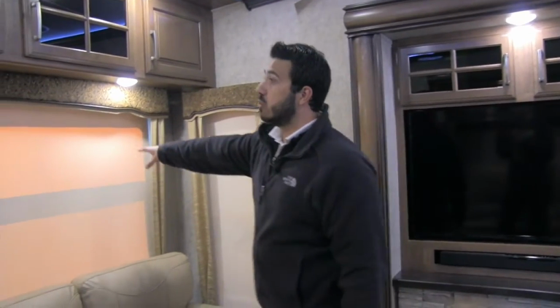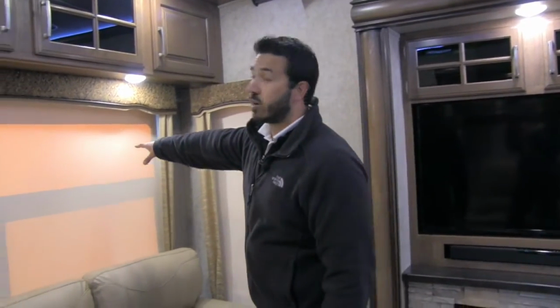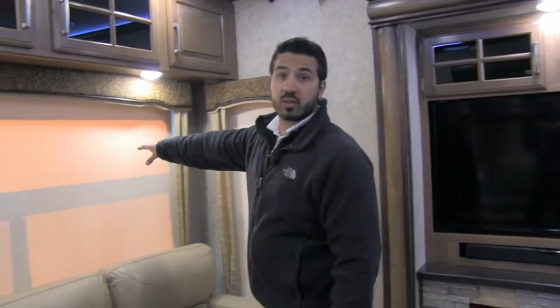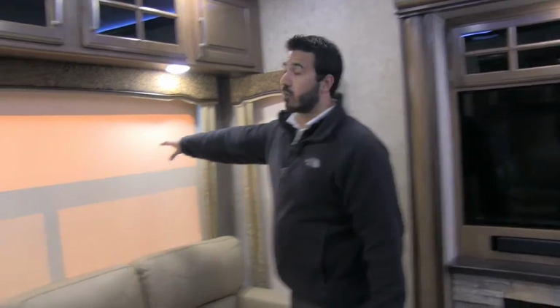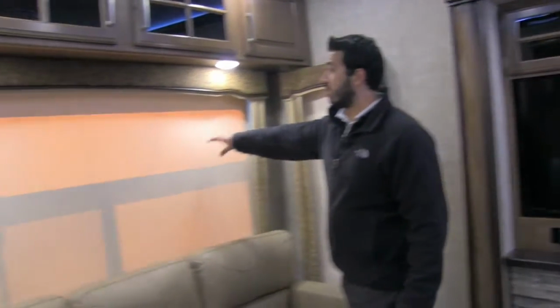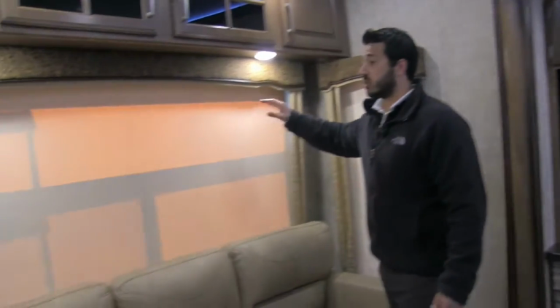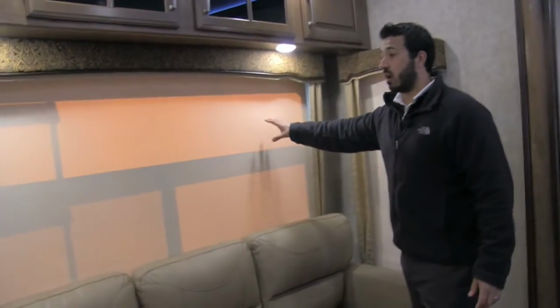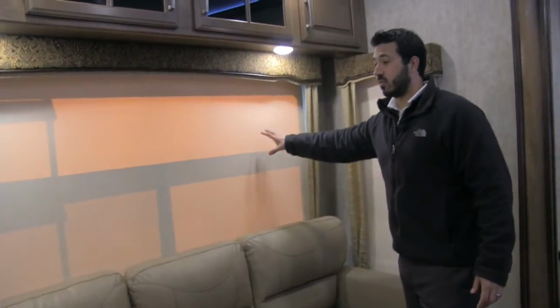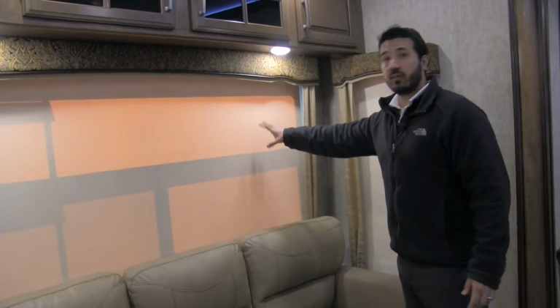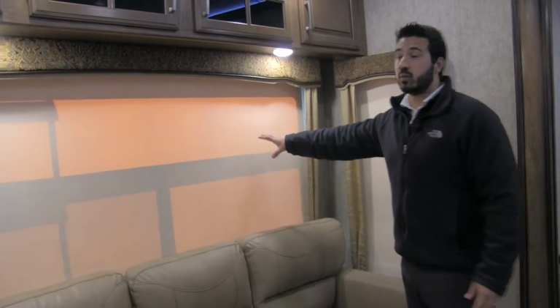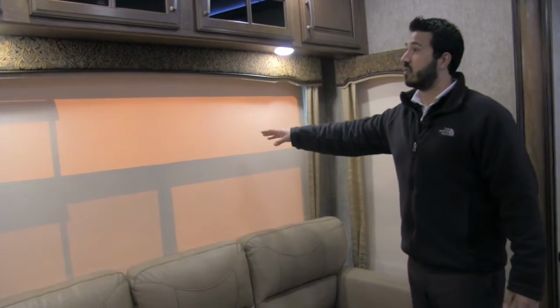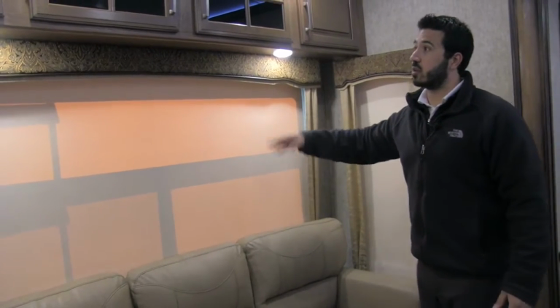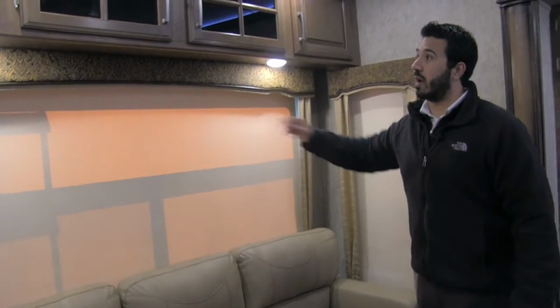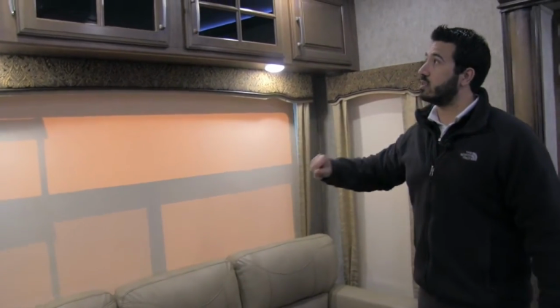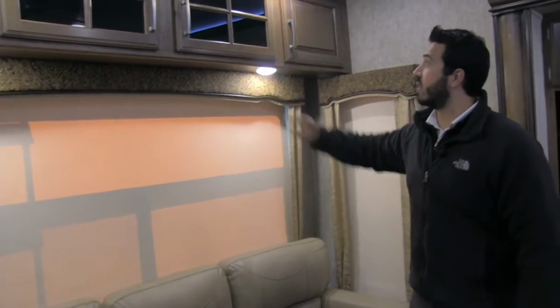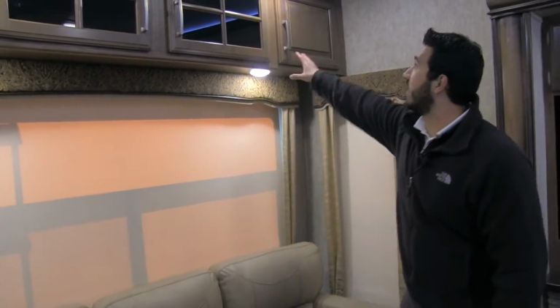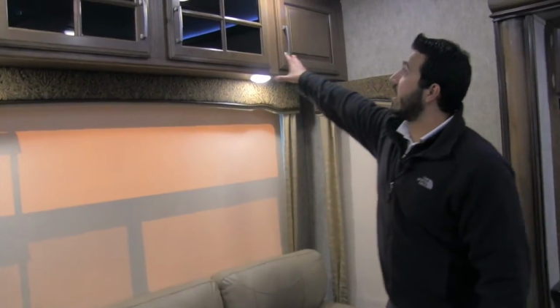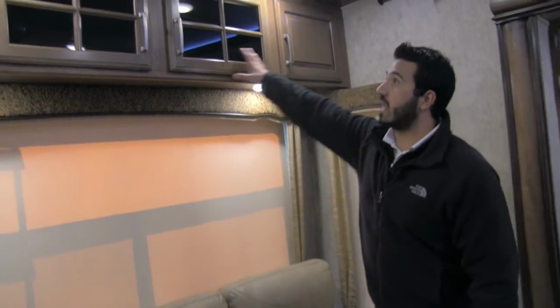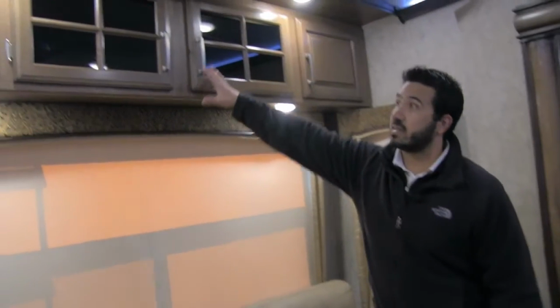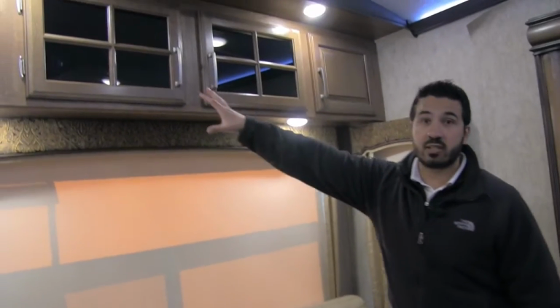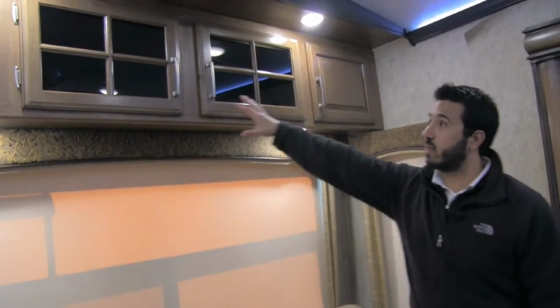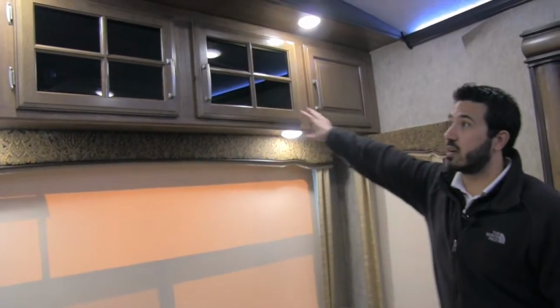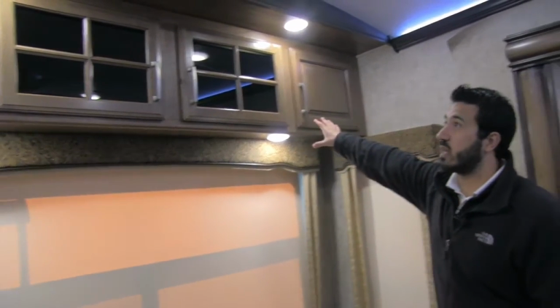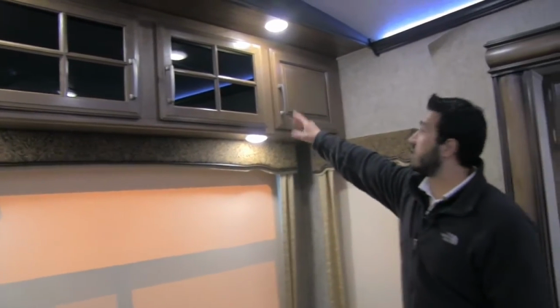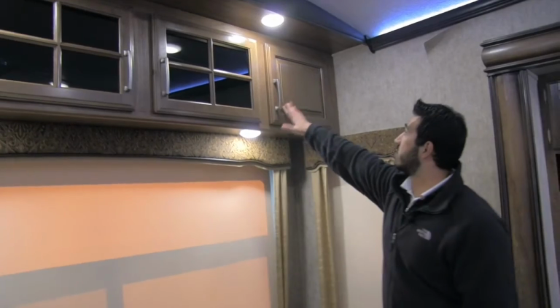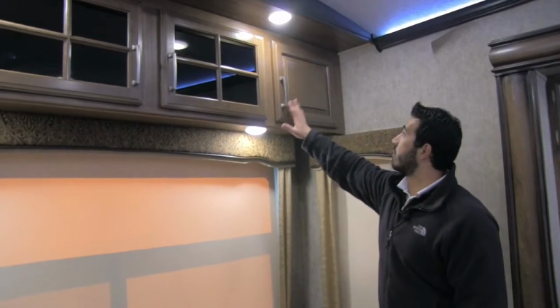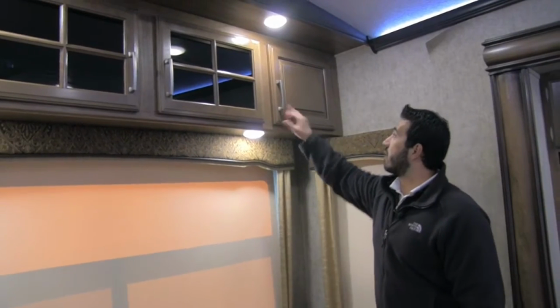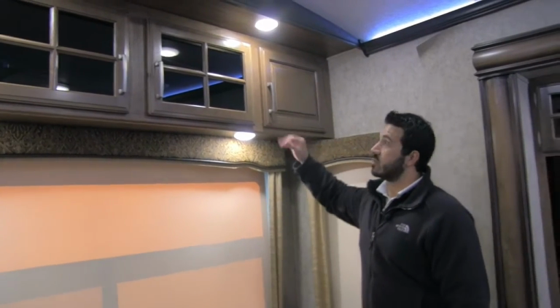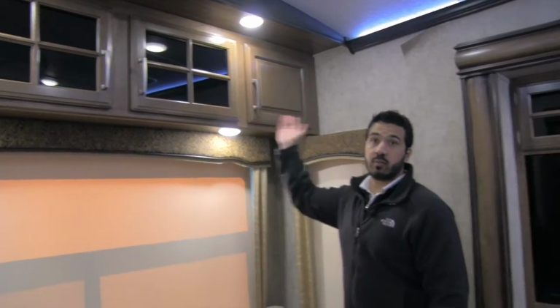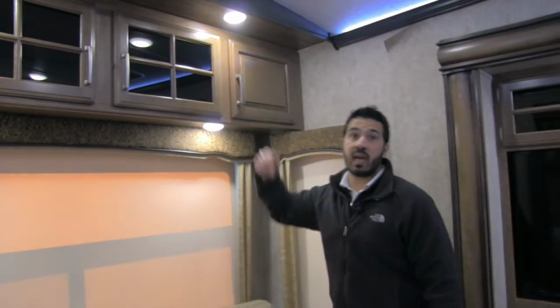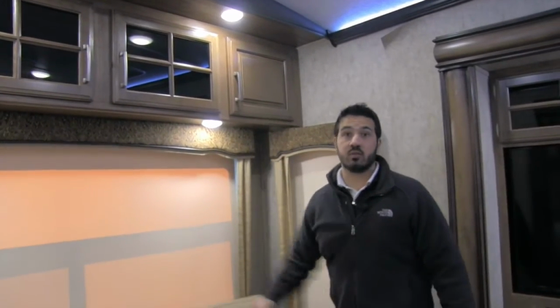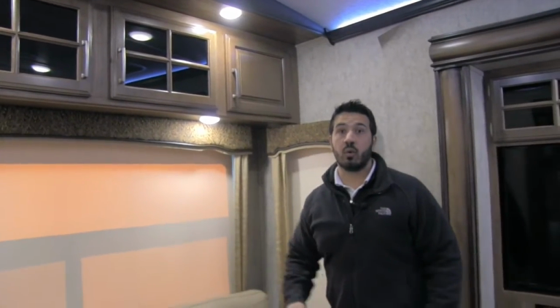There is a huge rear picture window right here, which is awesome — if you have a beautiful view you can go ahead and enjoy that. And again, as I mentioned, Montana doesn't waste any space — right up there is going to be extra storage.